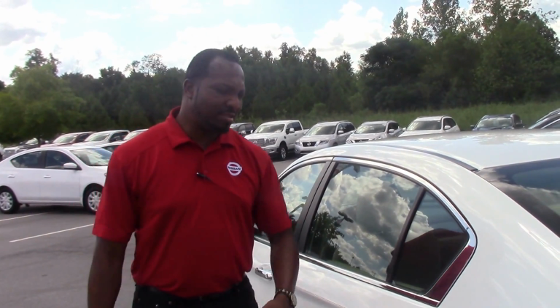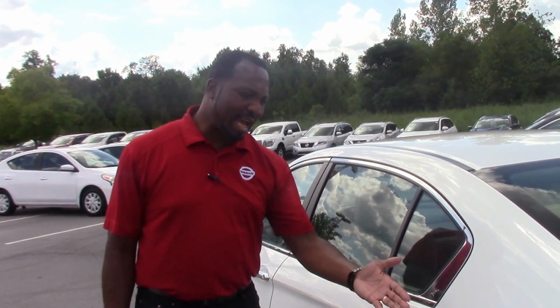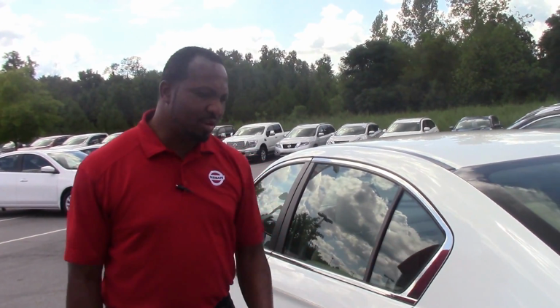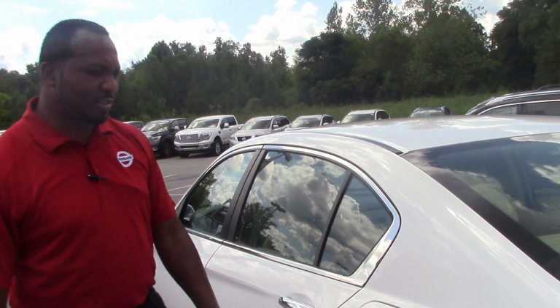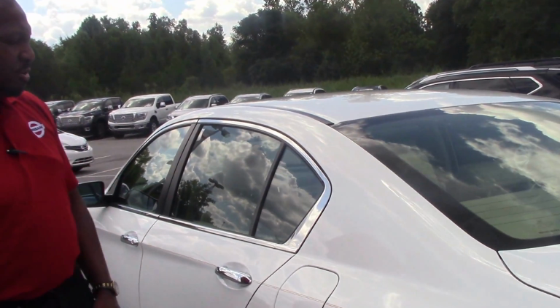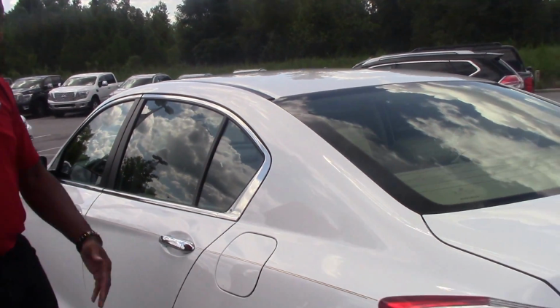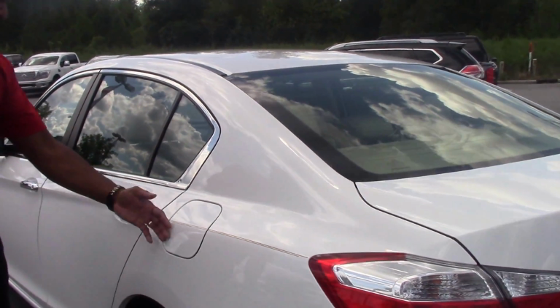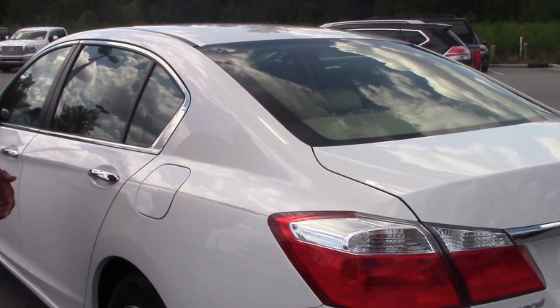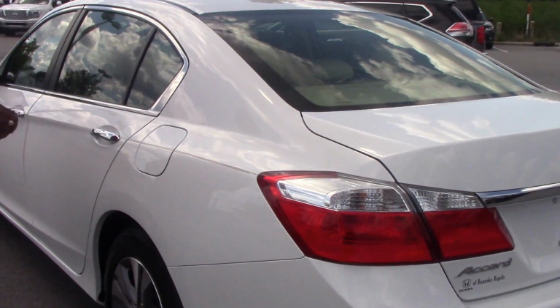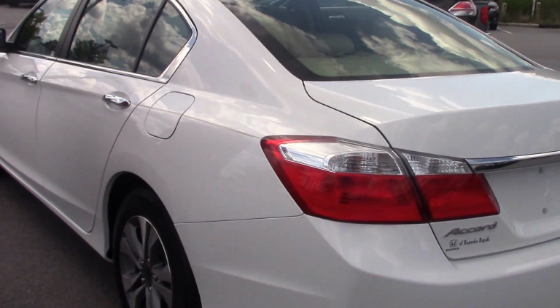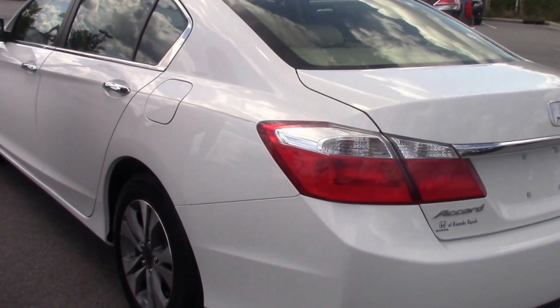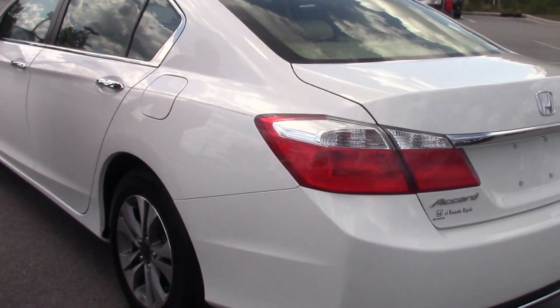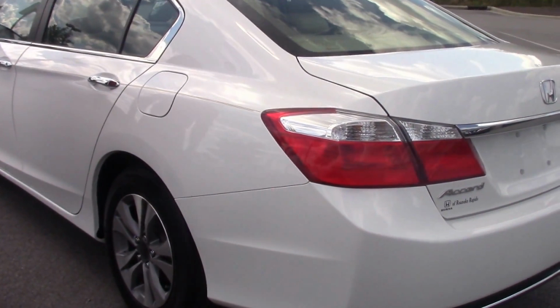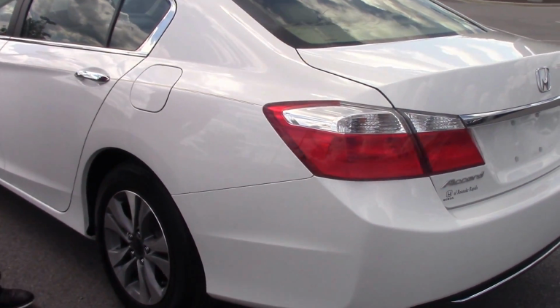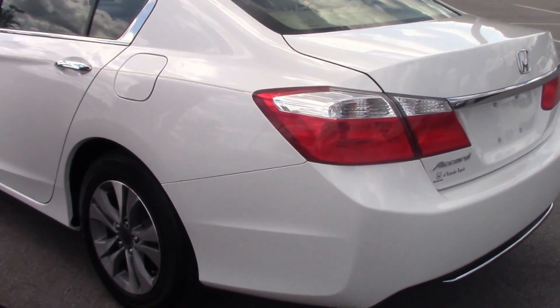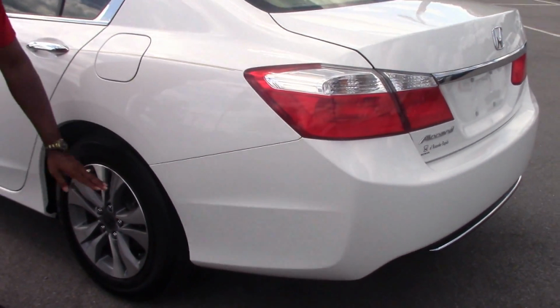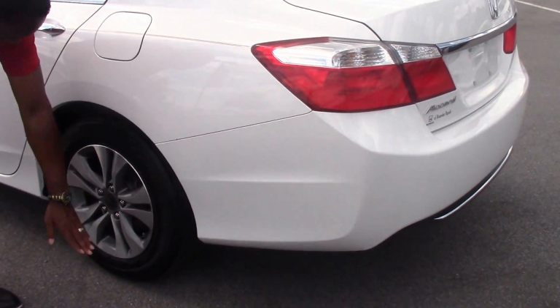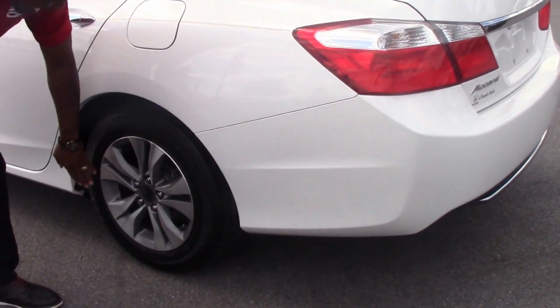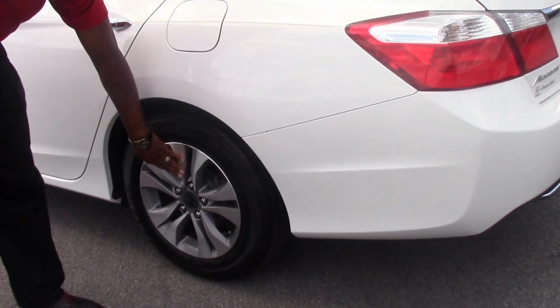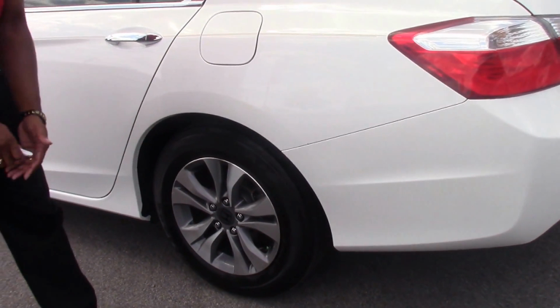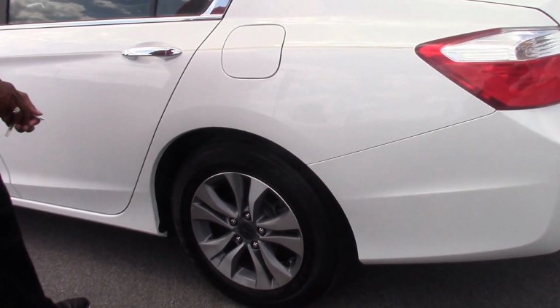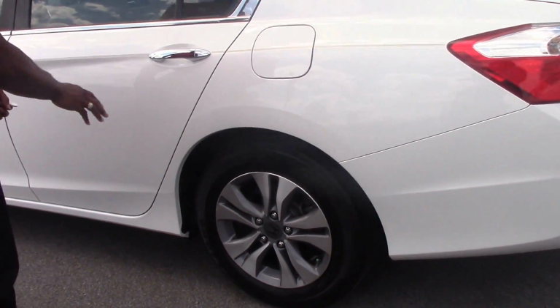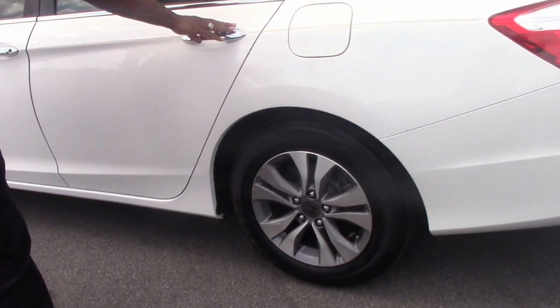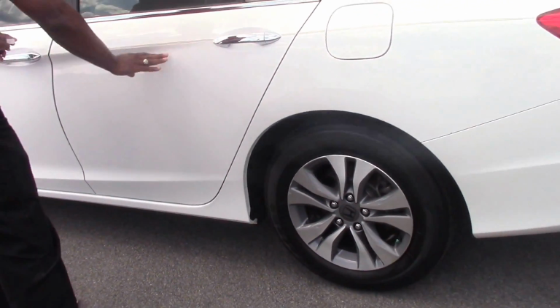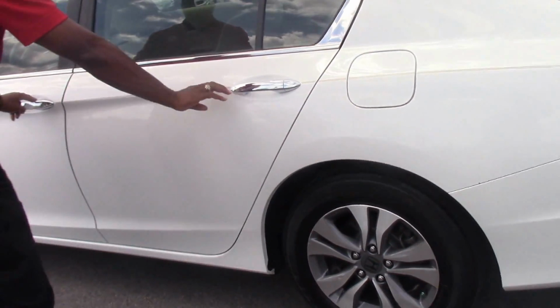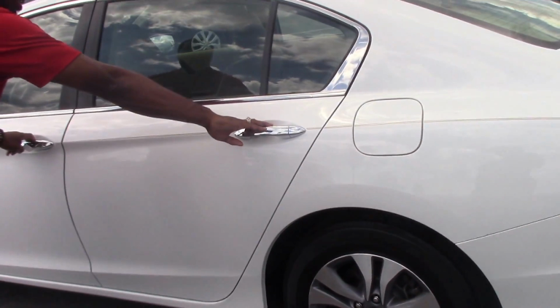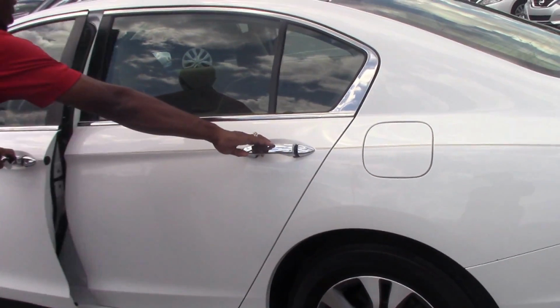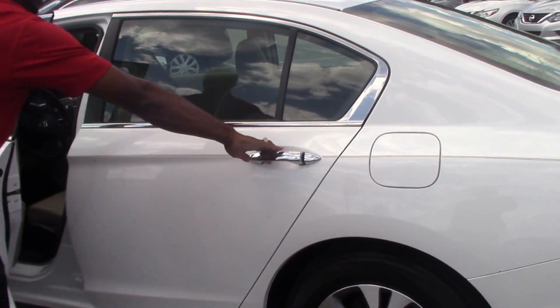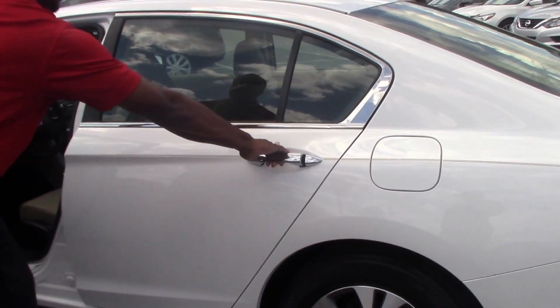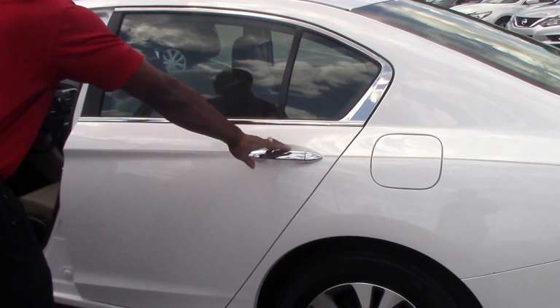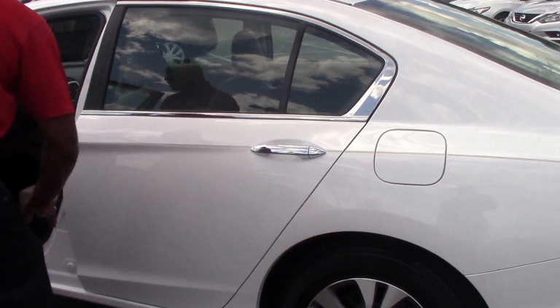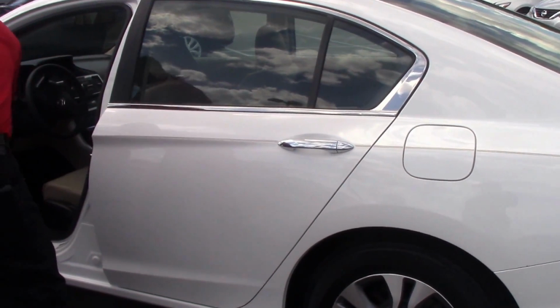As you can see, the exterior color of this vehicle is white. It is a pre-owned vehicle. You also have 16-inch tires, alloy rims, and chrome on the door handles all the way around the vehicle.